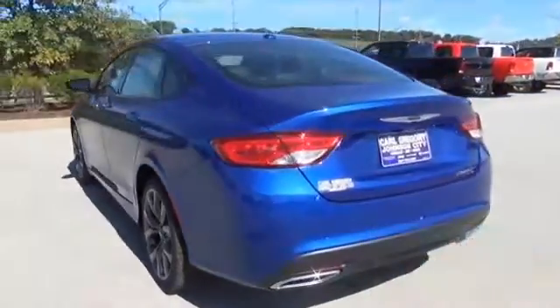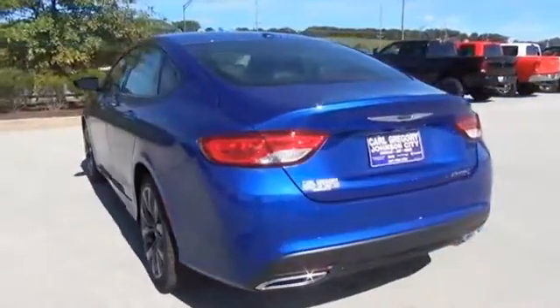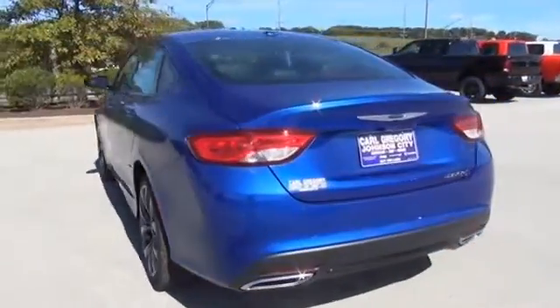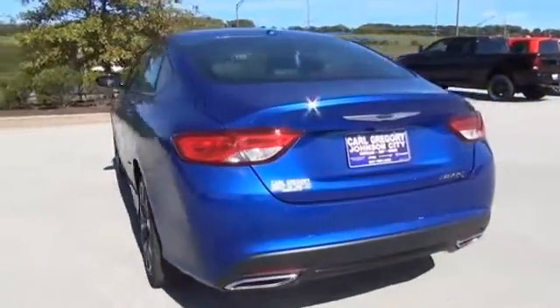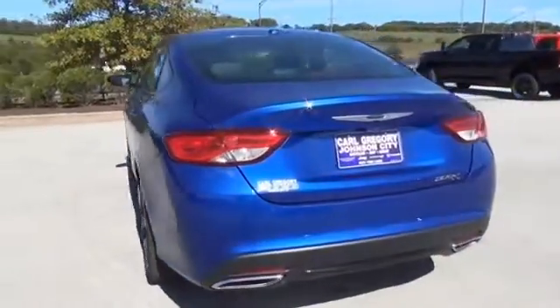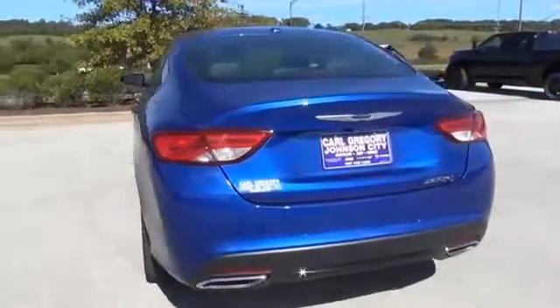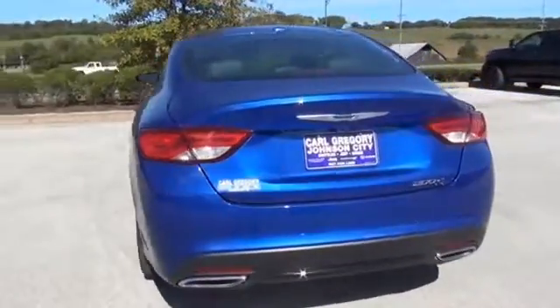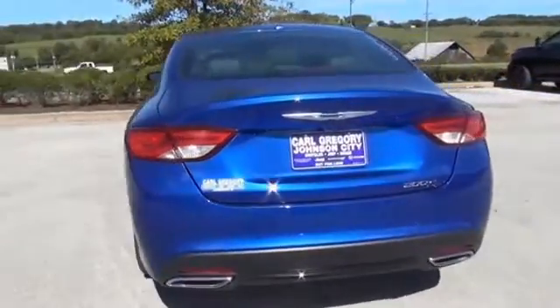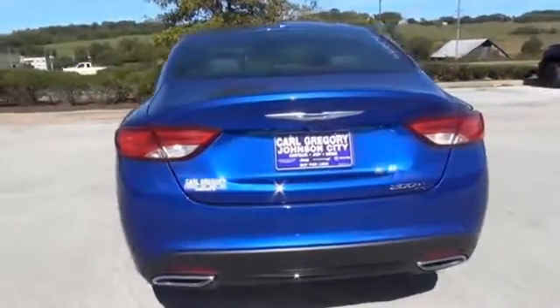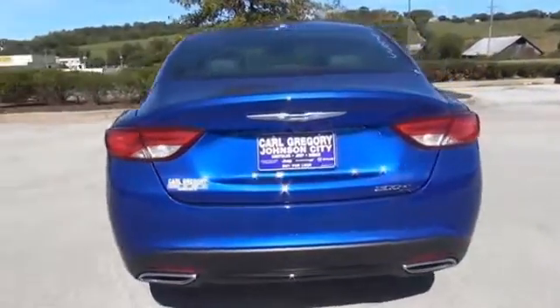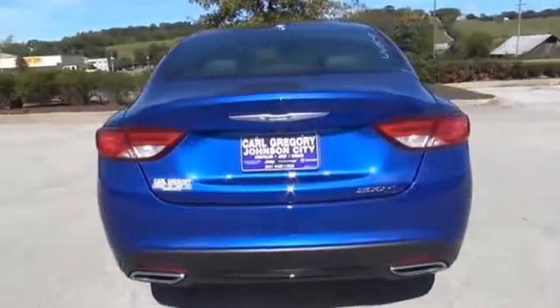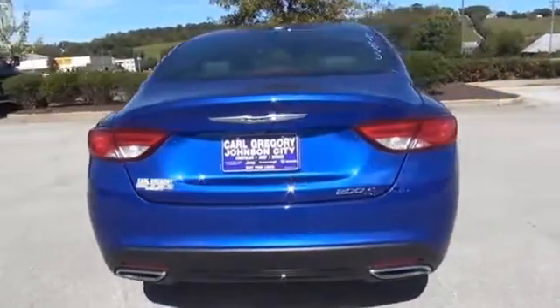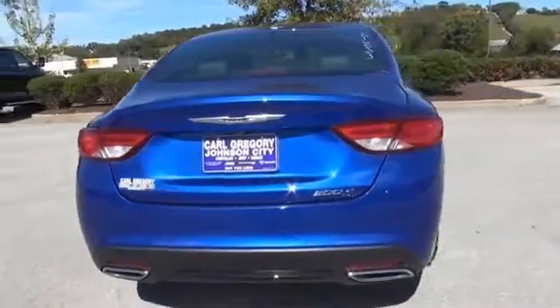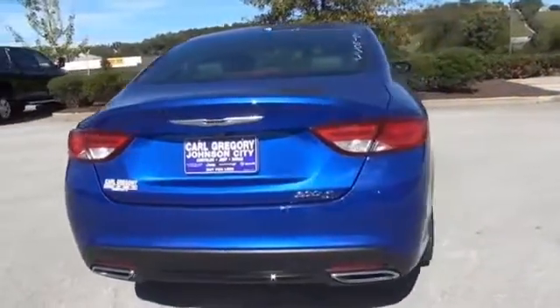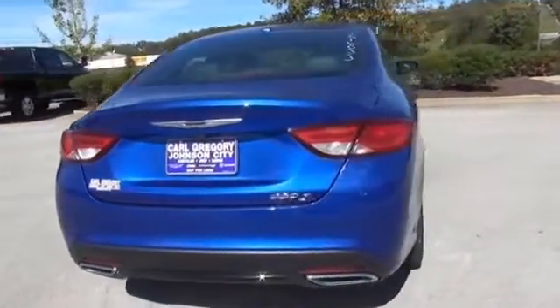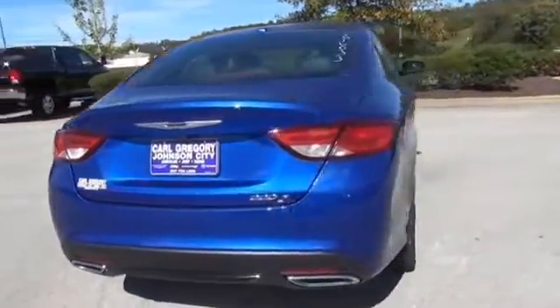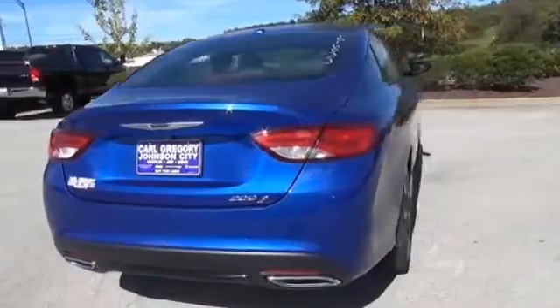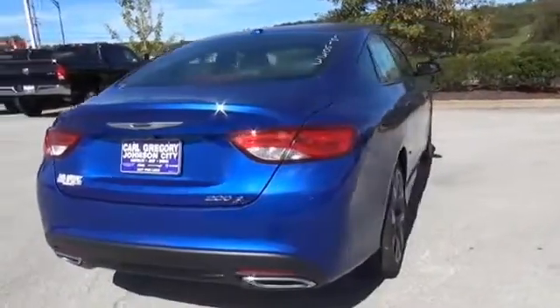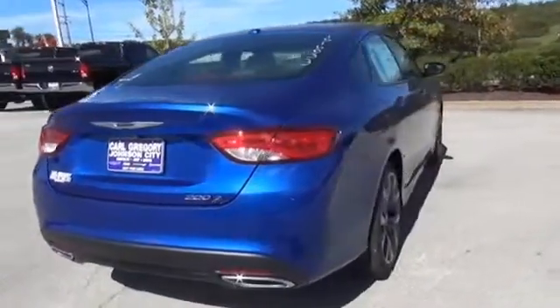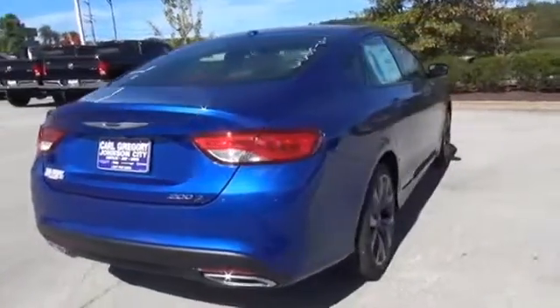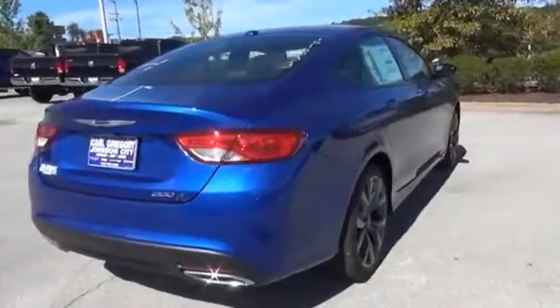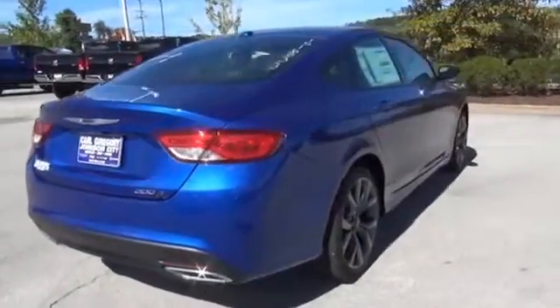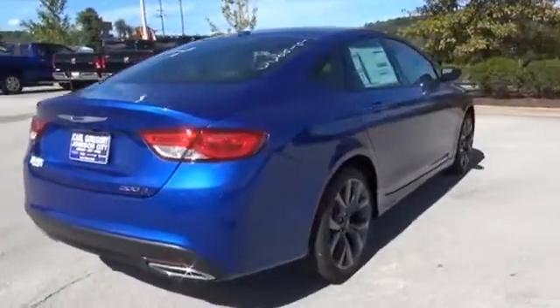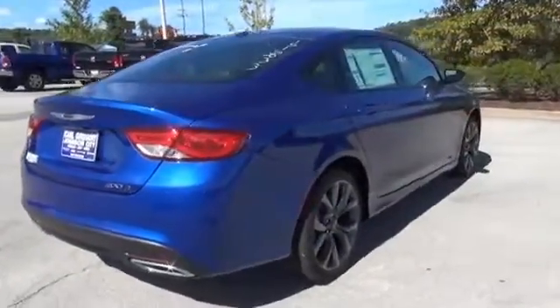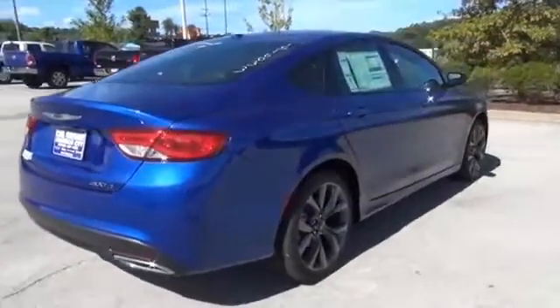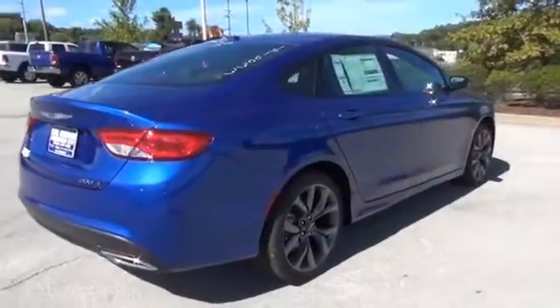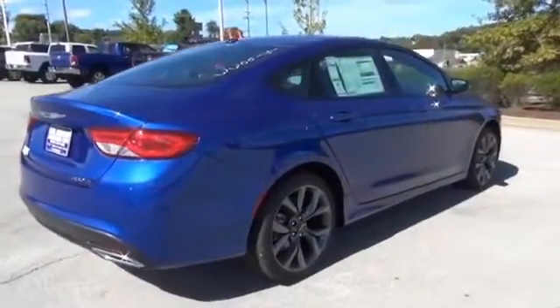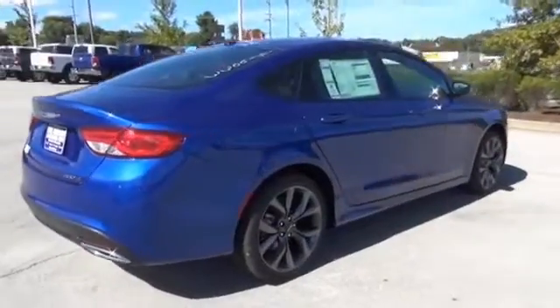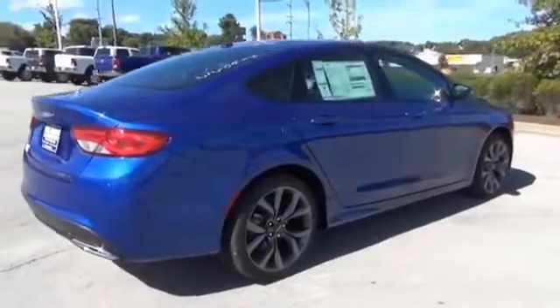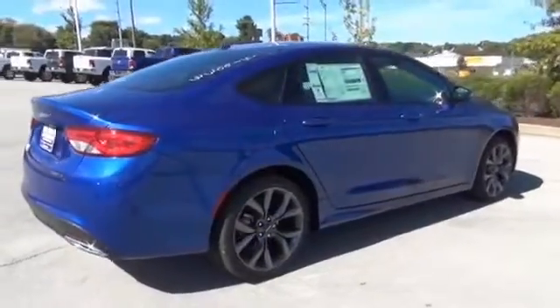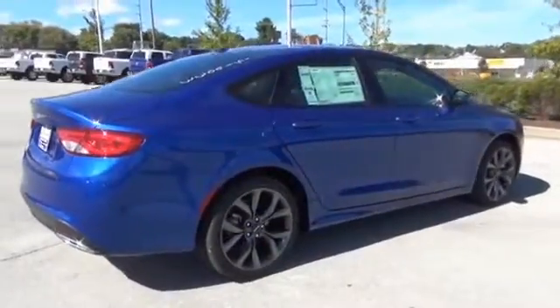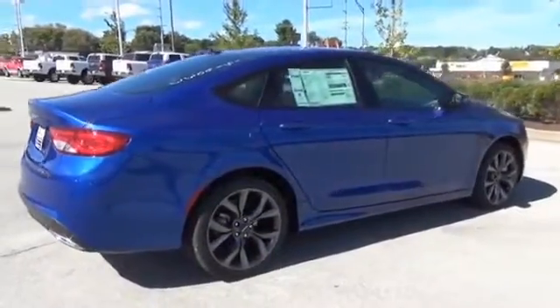The features include an alarm system, keyless entry, brake assist, traction control, stability control, and anti-lock brakes.